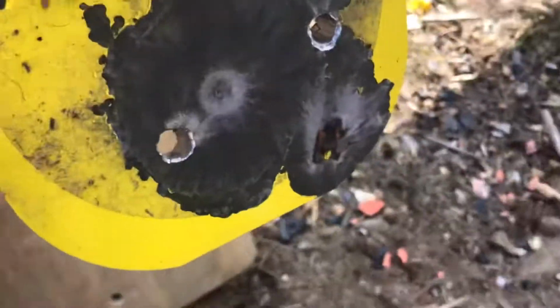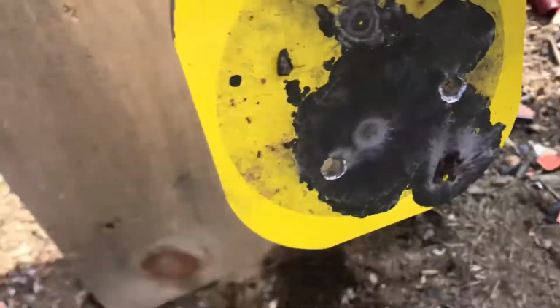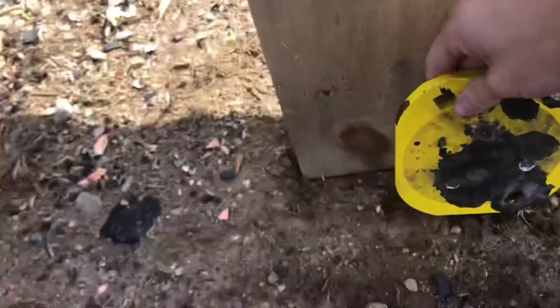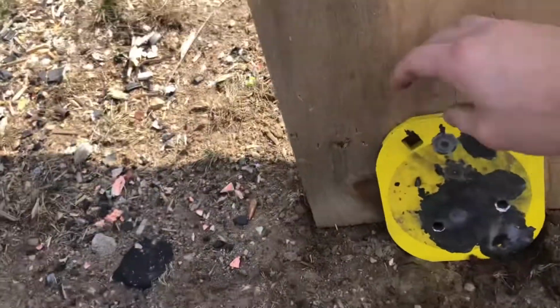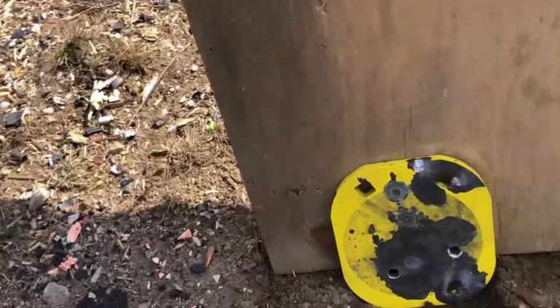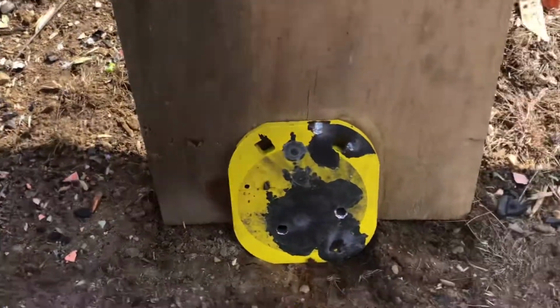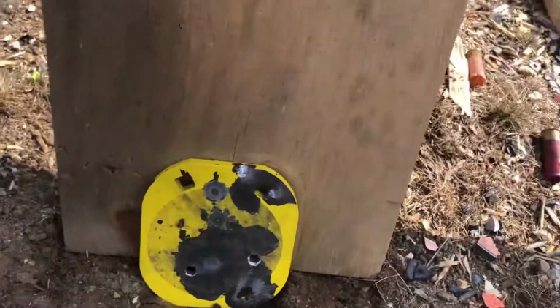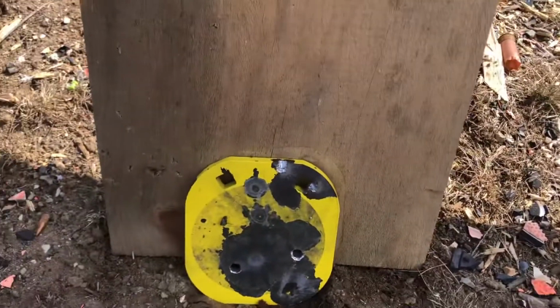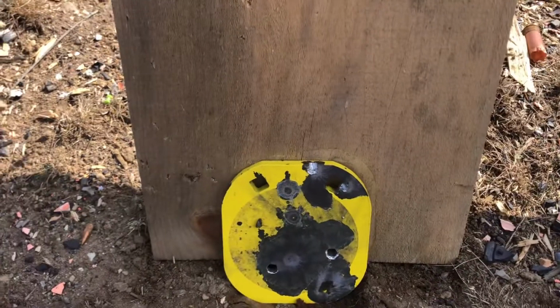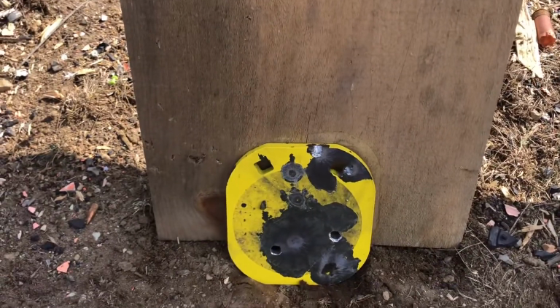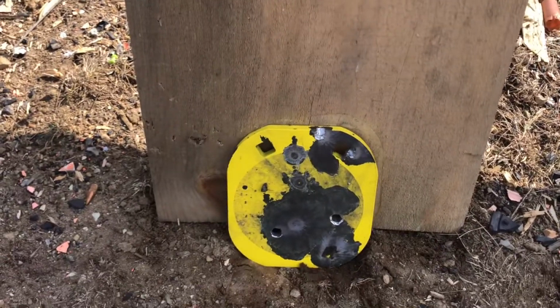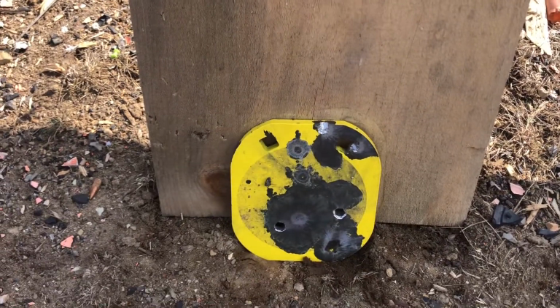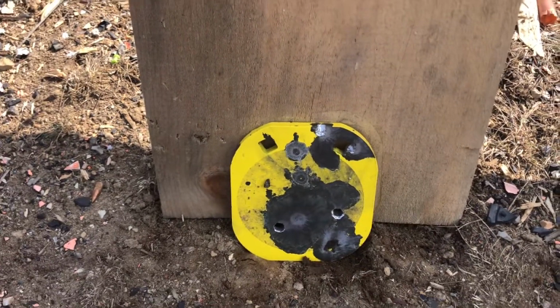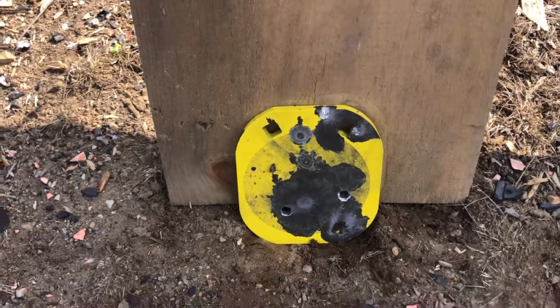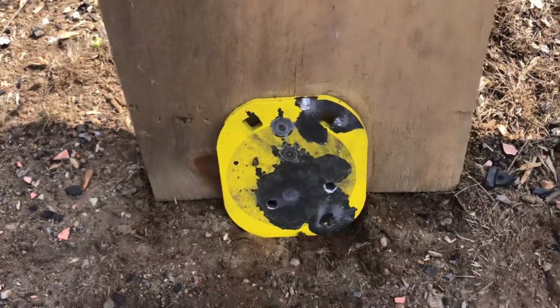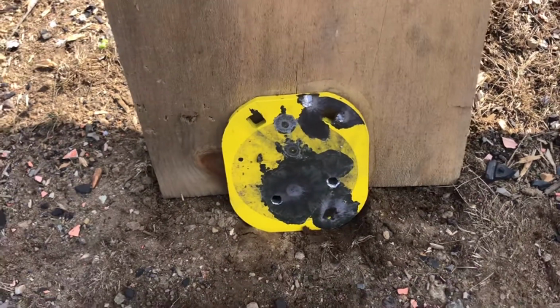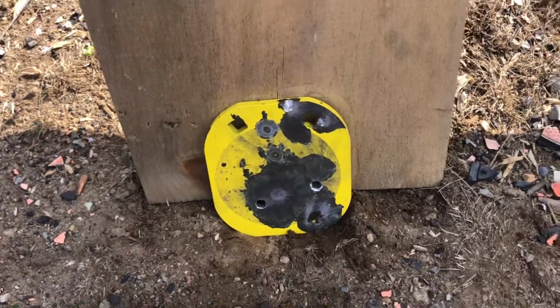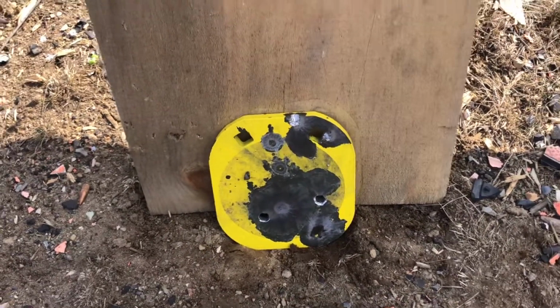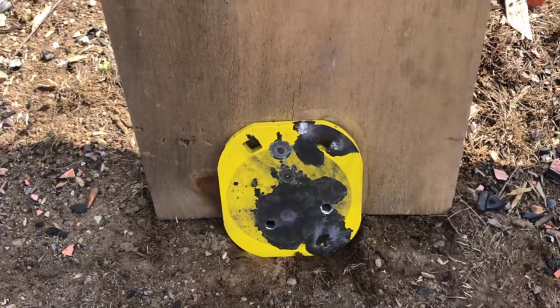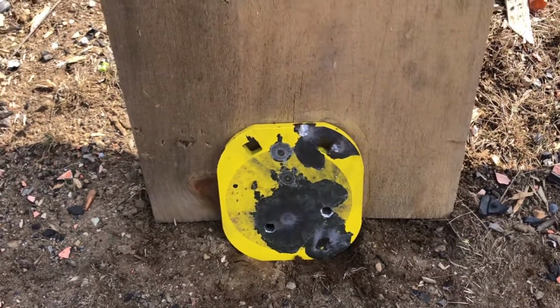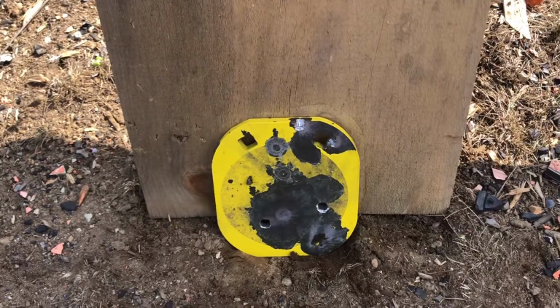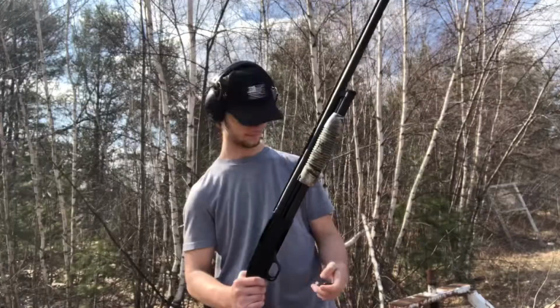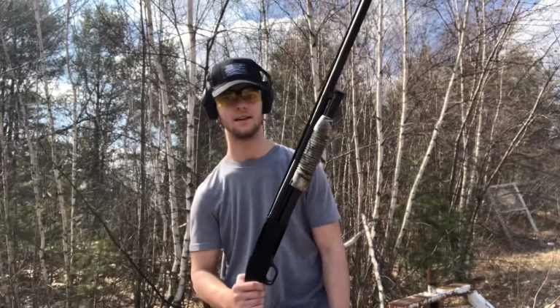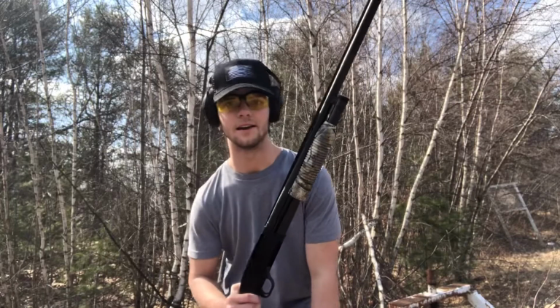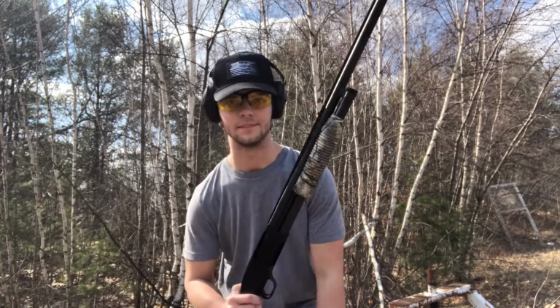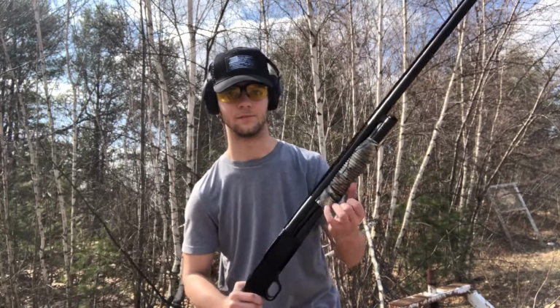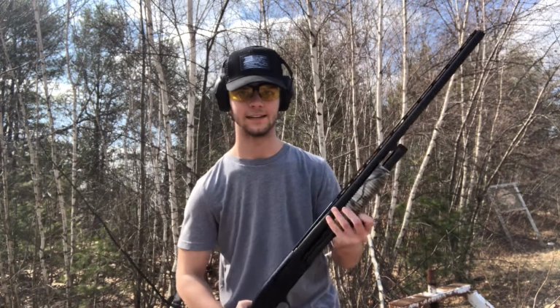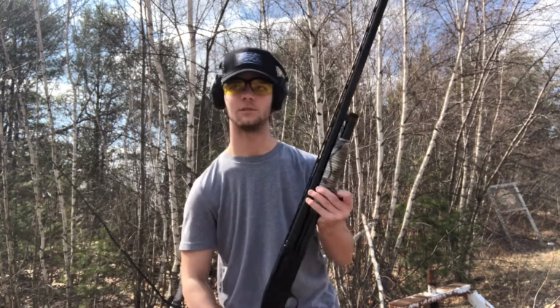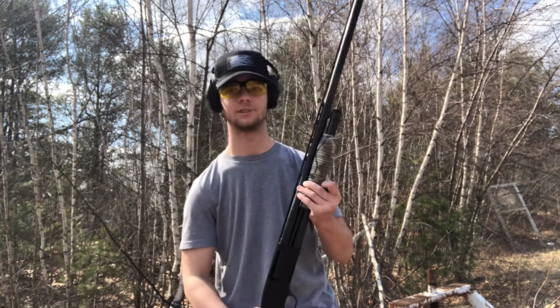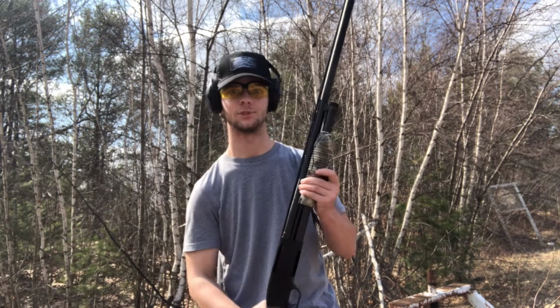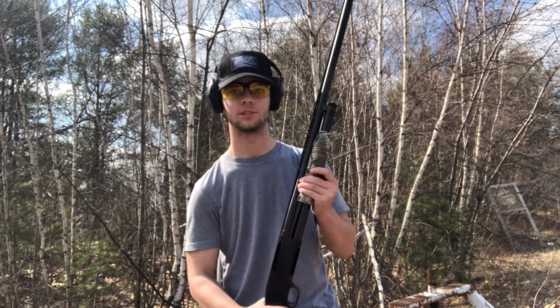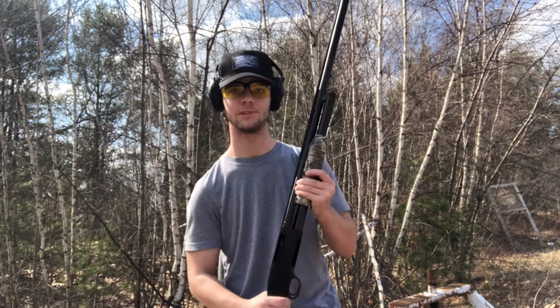Let's put a shotgun through it. Either buckshot or slug — it depends on what I have more of. See you over there. This is my Brigade E8 12-gauge, and I'm gonna shoot that steel plate with this thing.